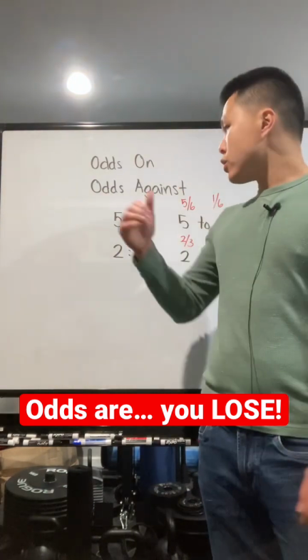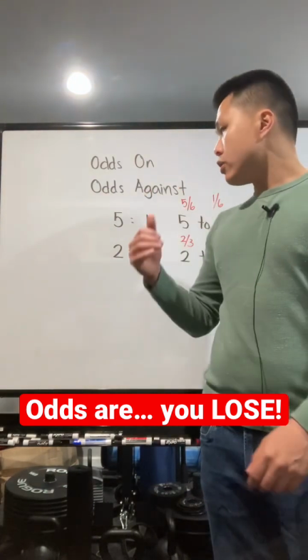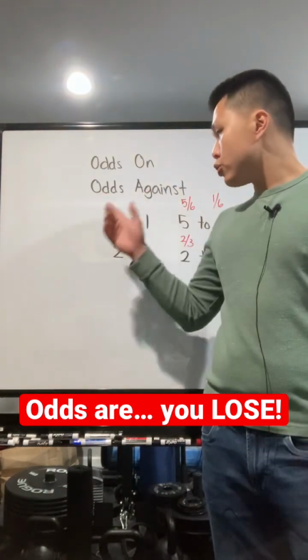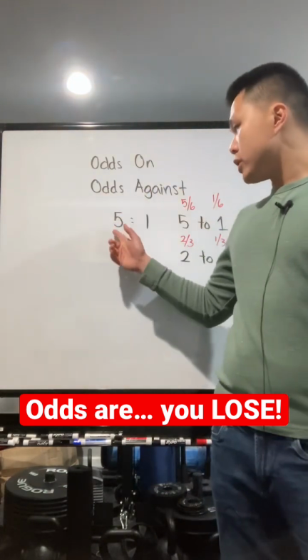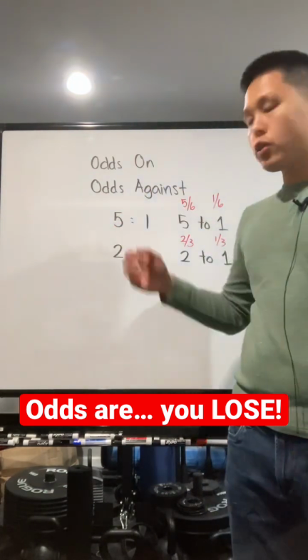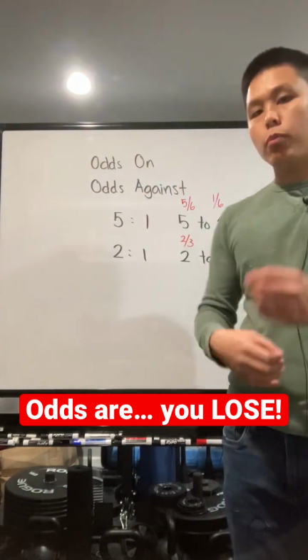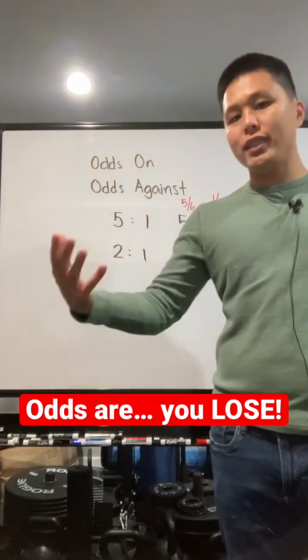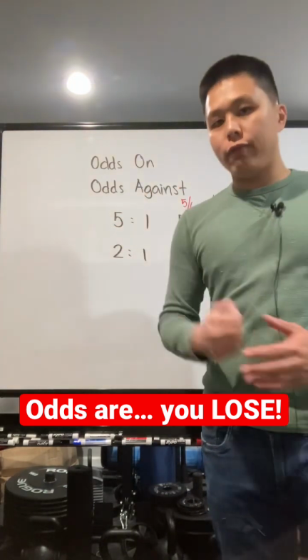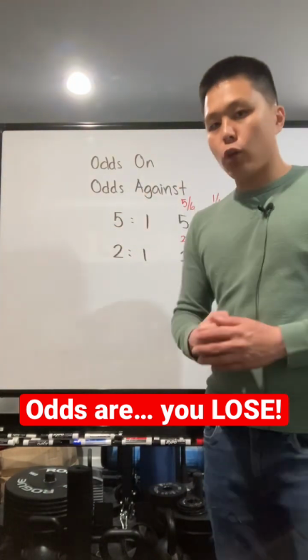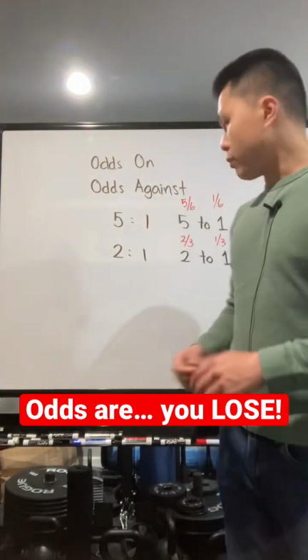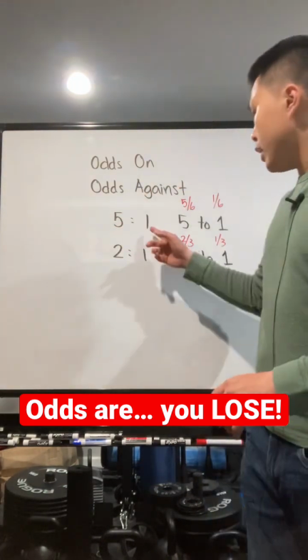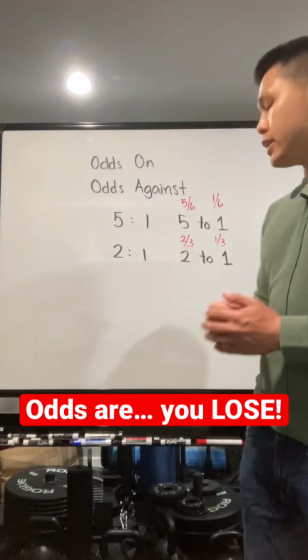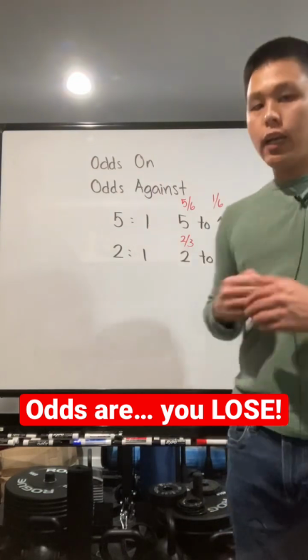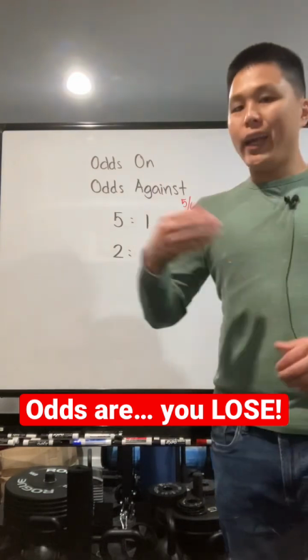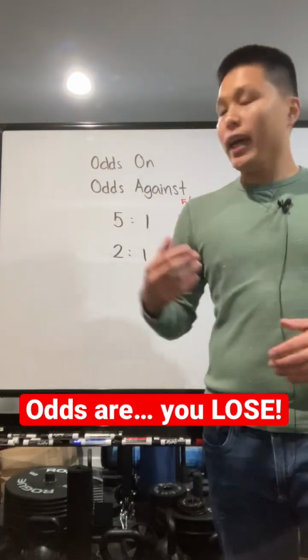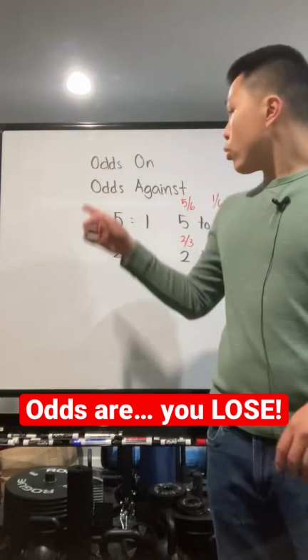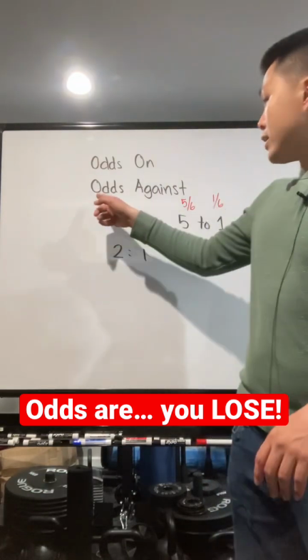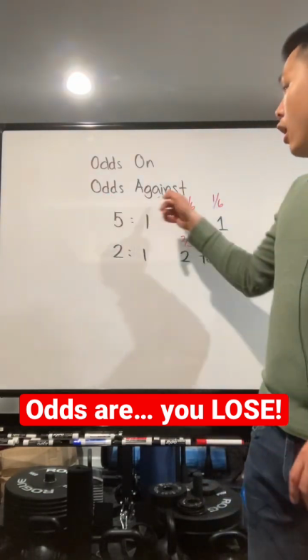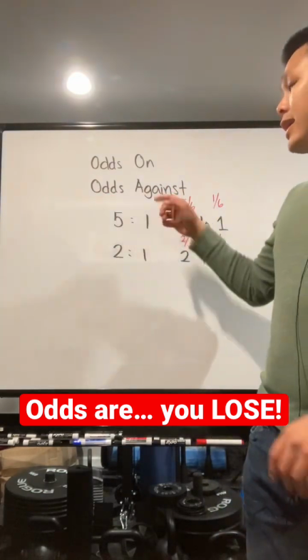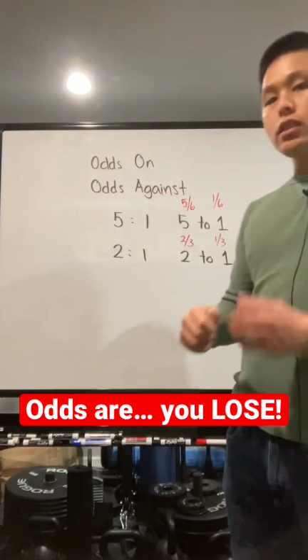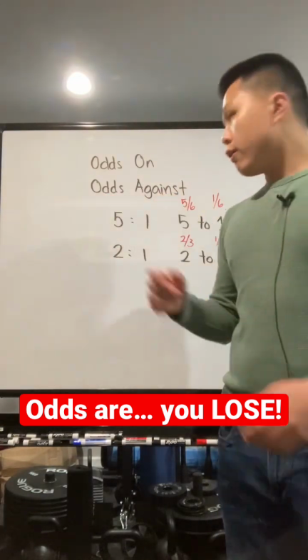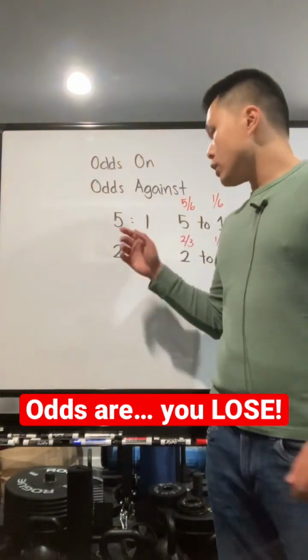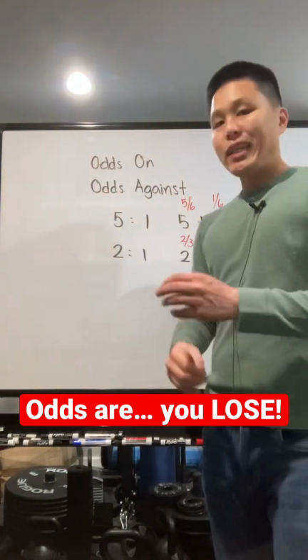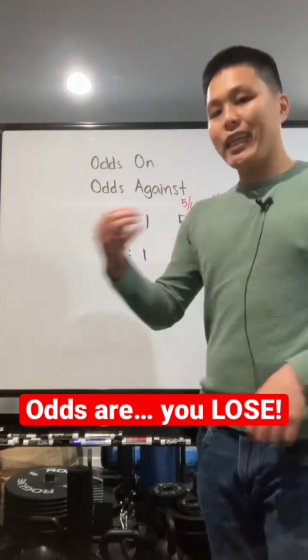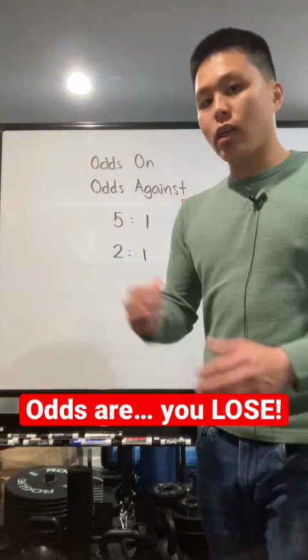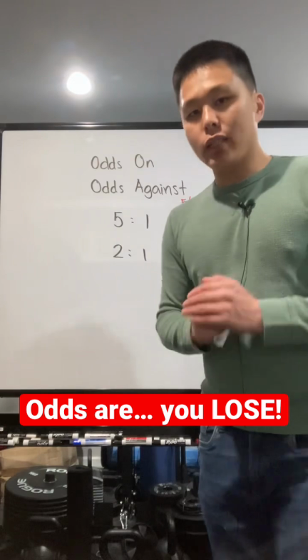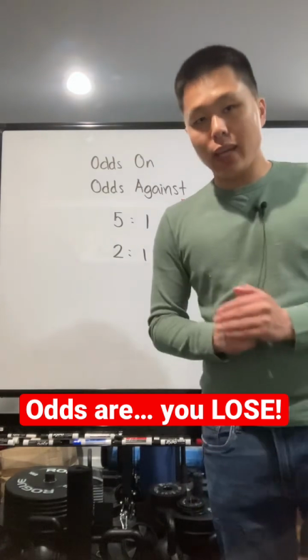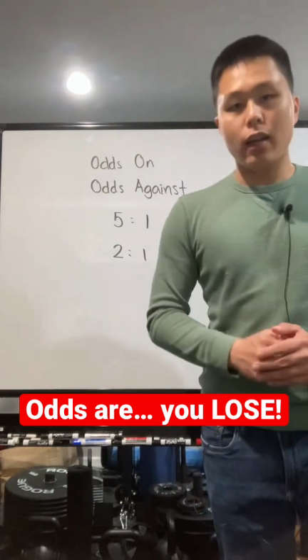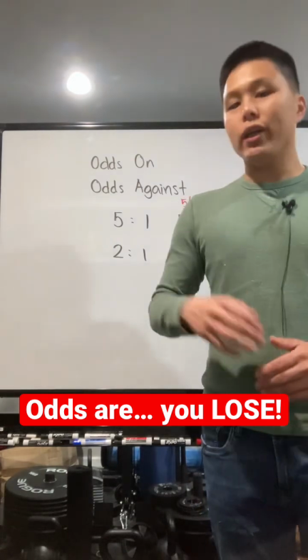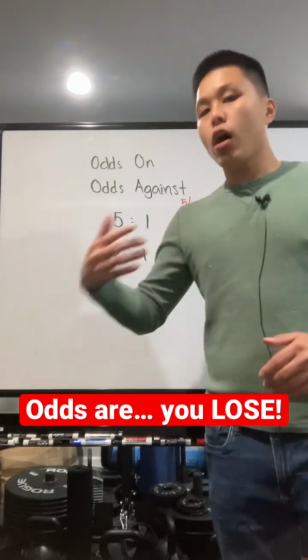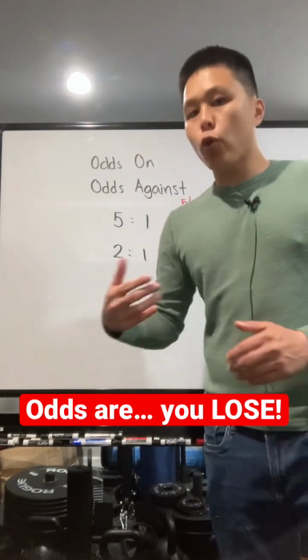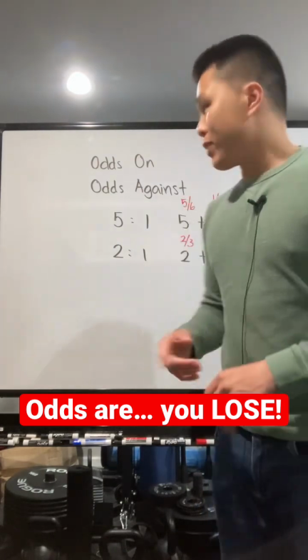Odds on usually means the first number is in favor of something, the second number is against. Whereas odds against, the first number is against something, the second number is for something.